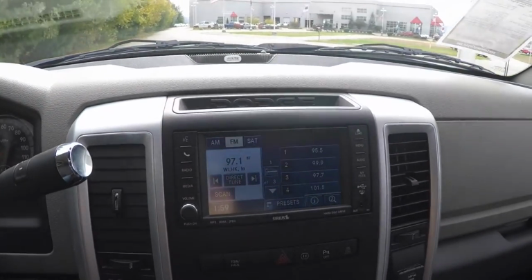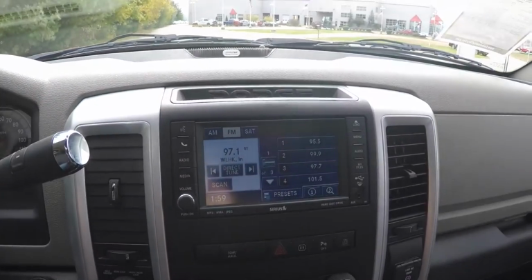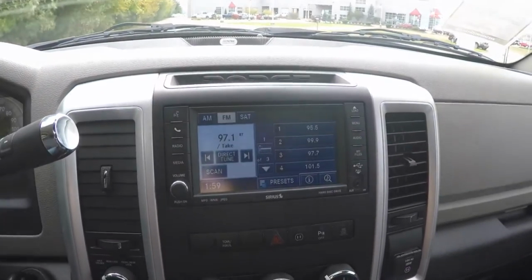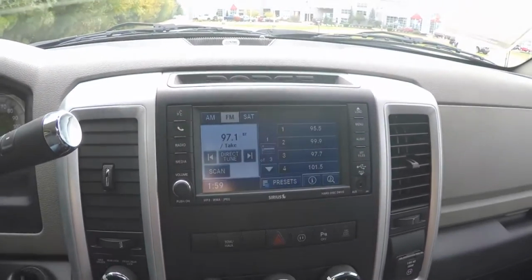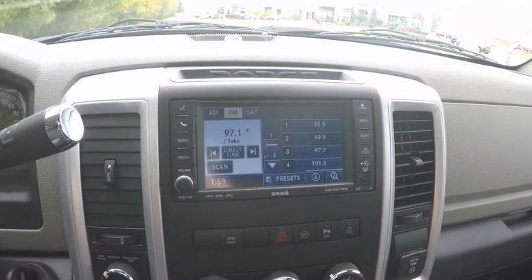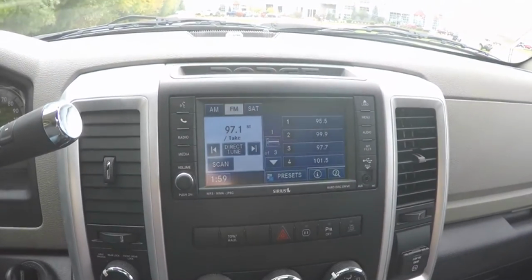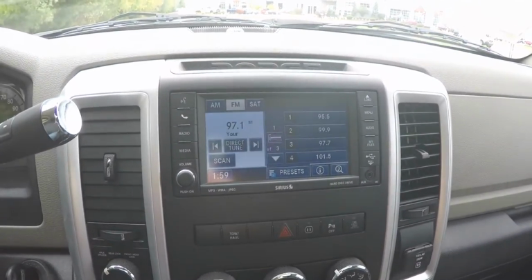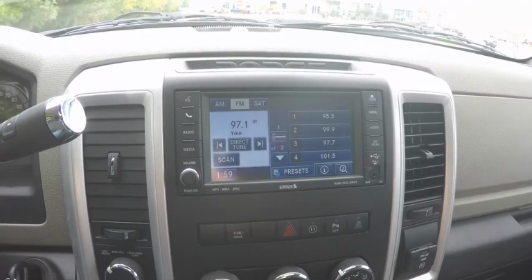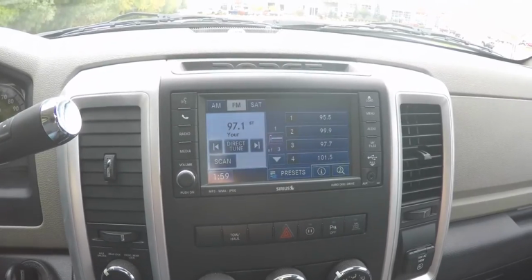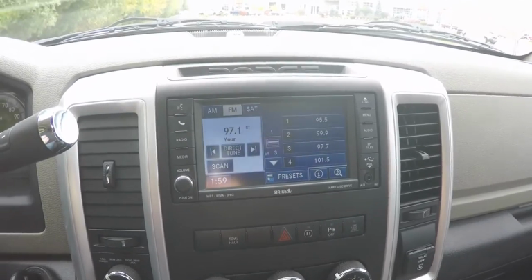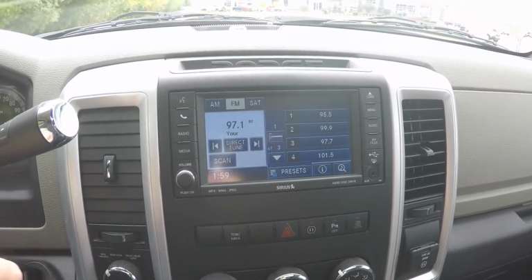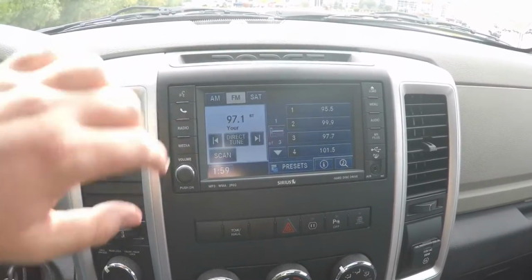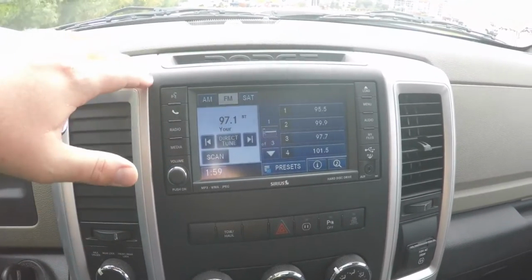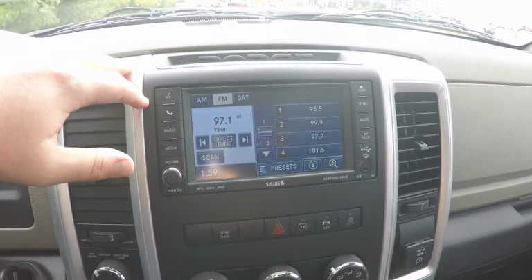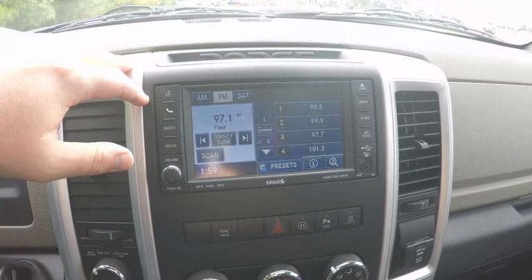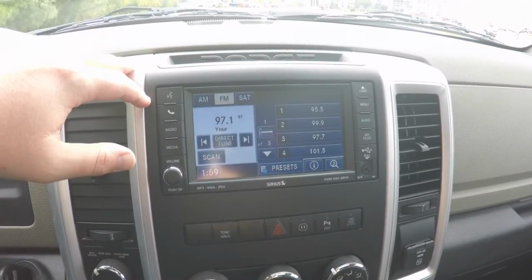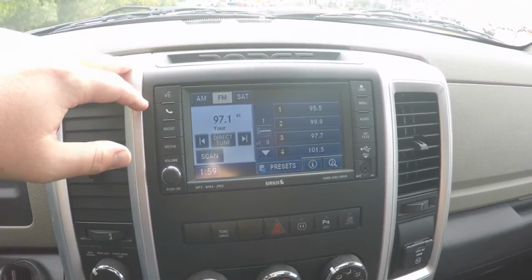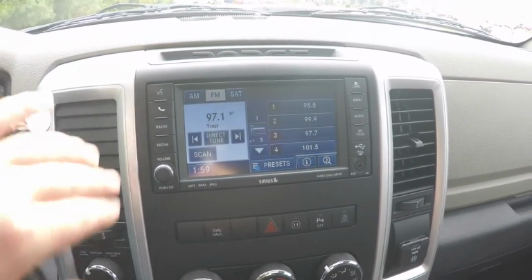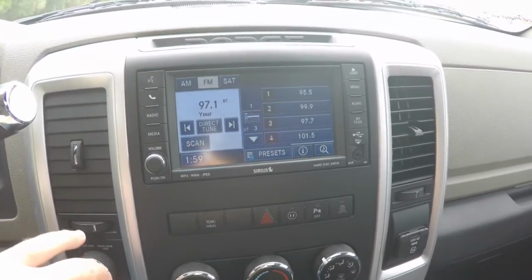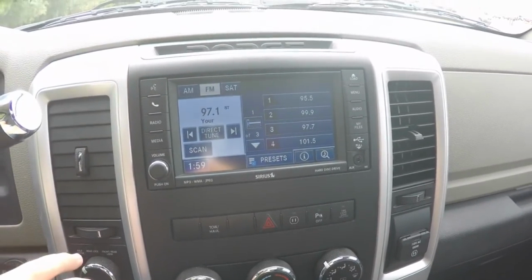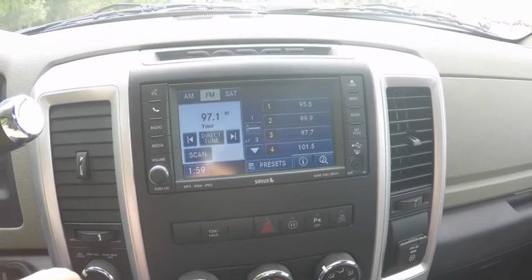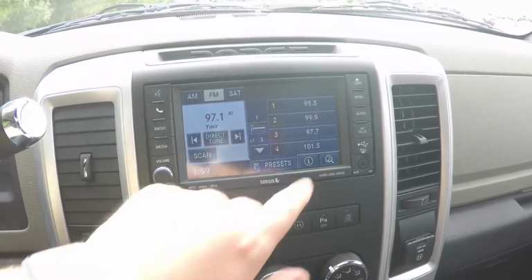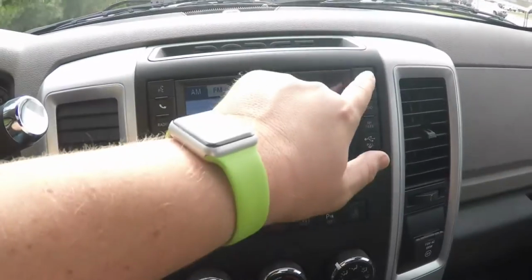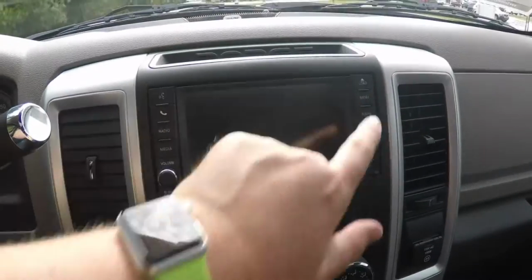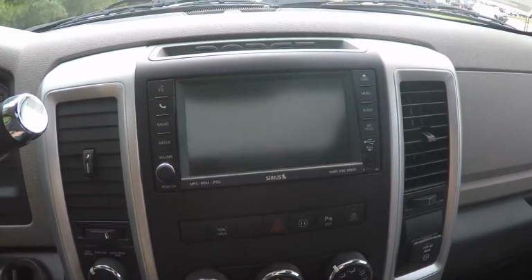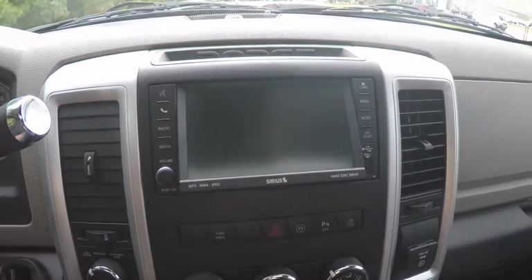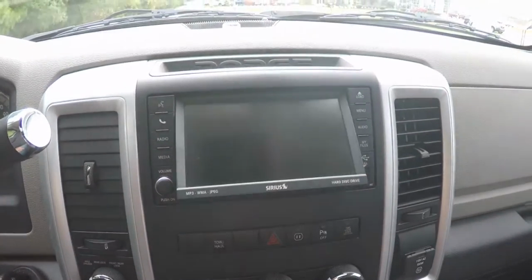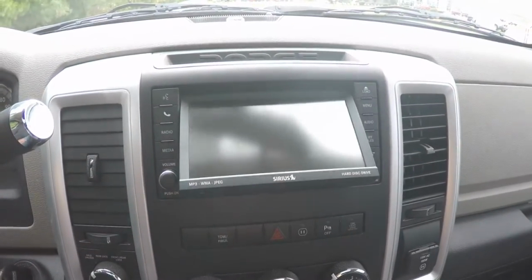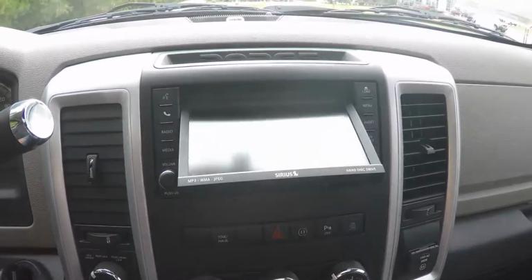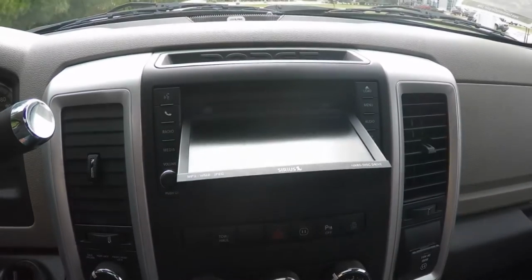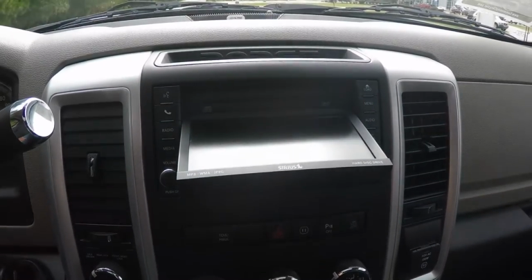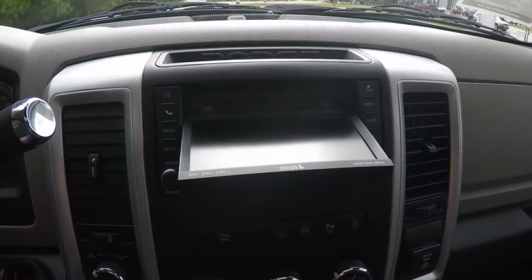Moving down the center stack, you have the Uconnect 430 touch screen display with Uconnect Bluetooth. You have your CD and DVD slot behind the screen.